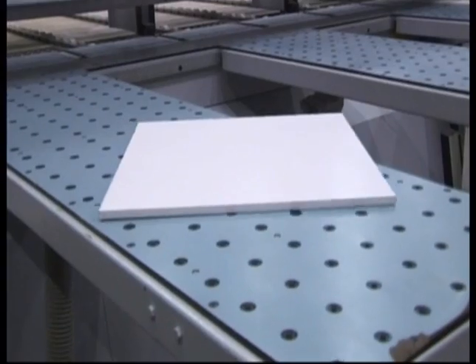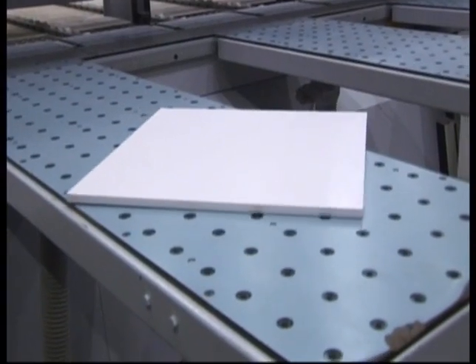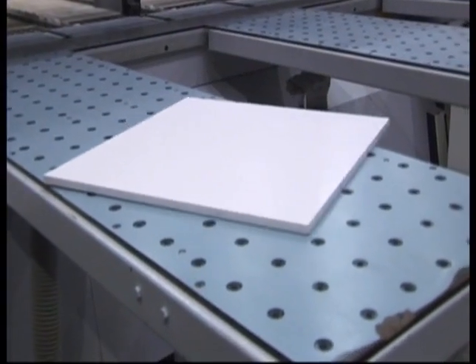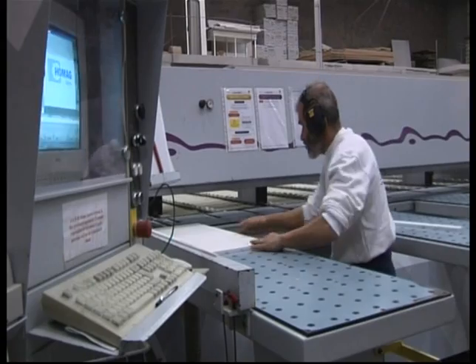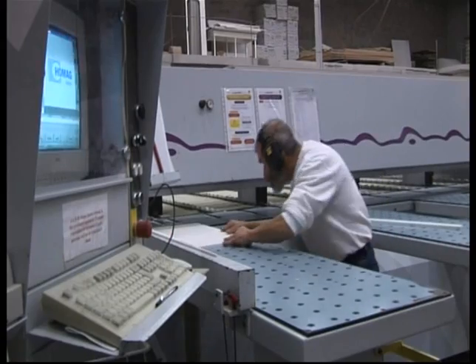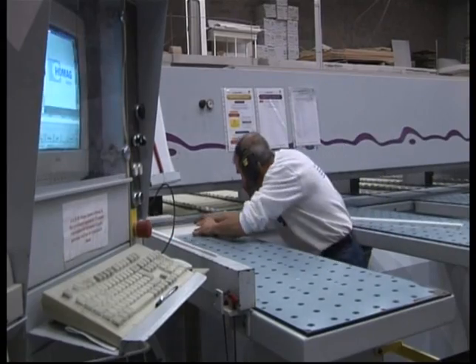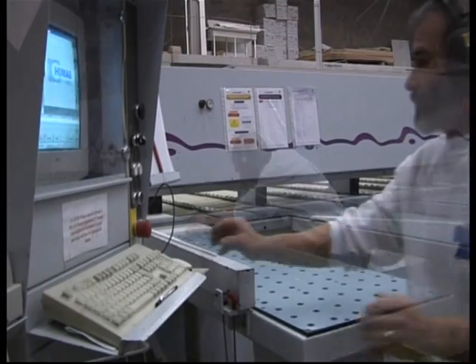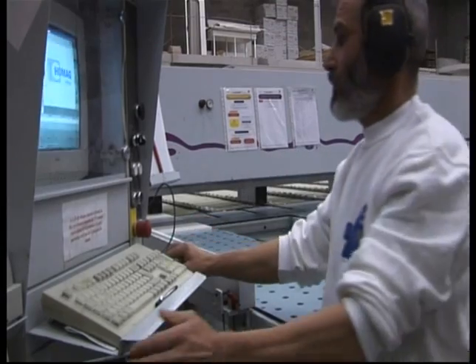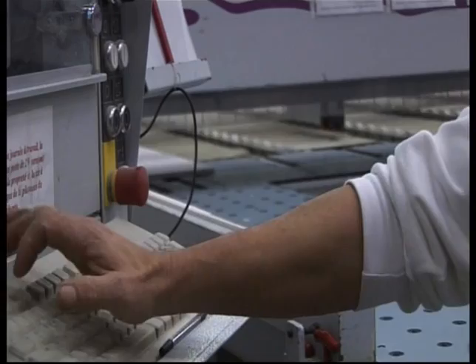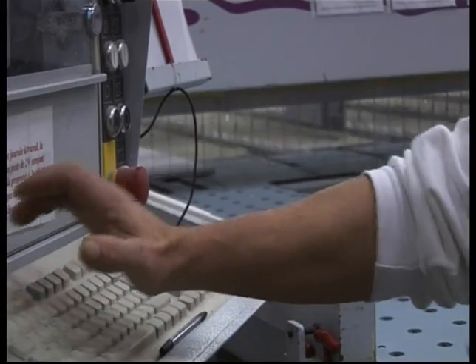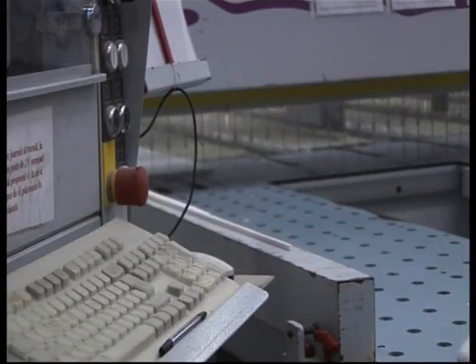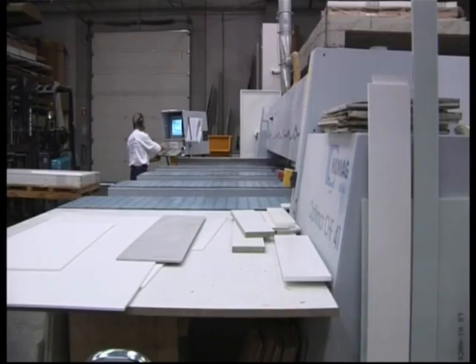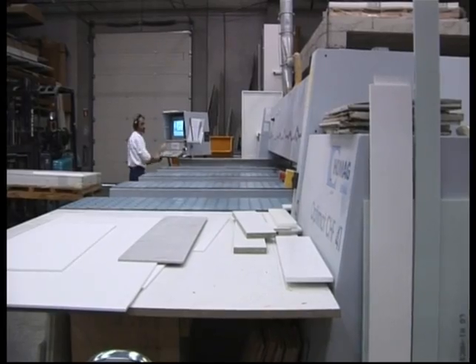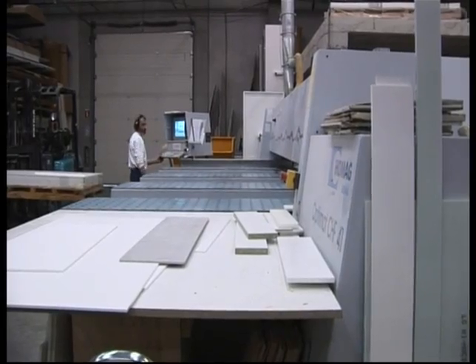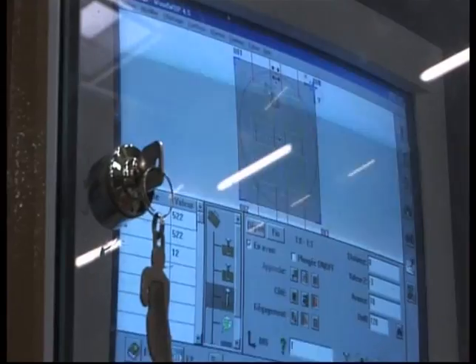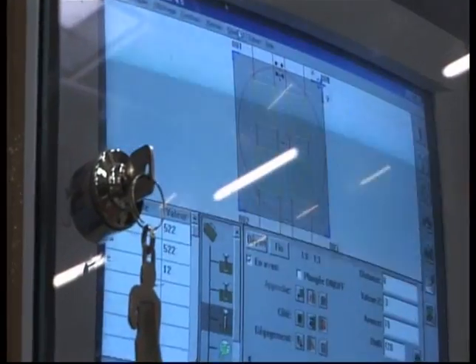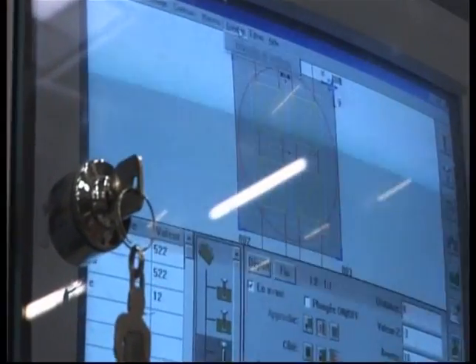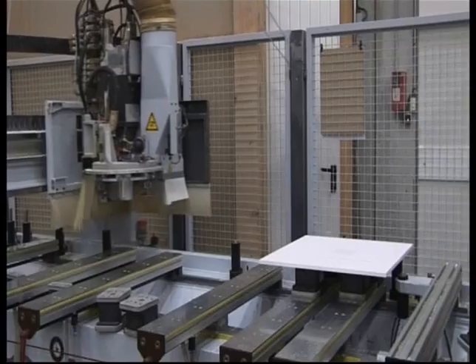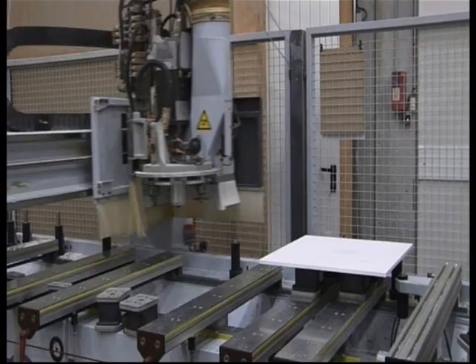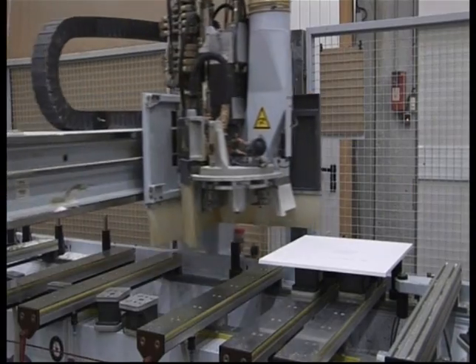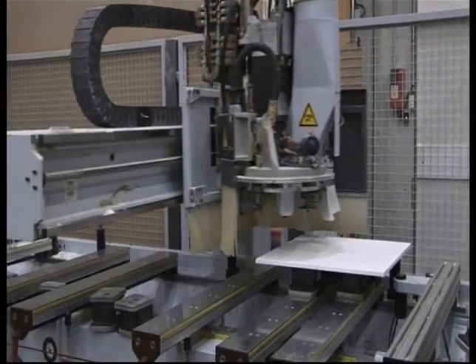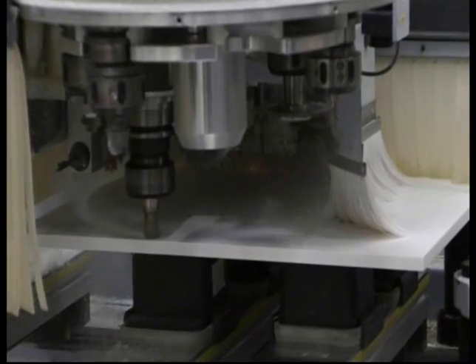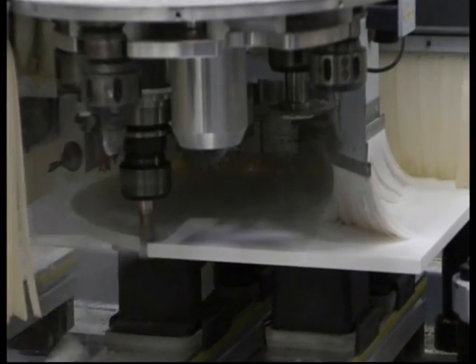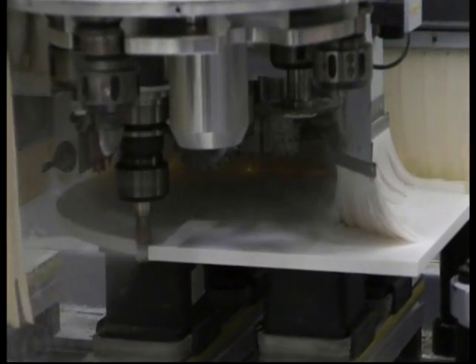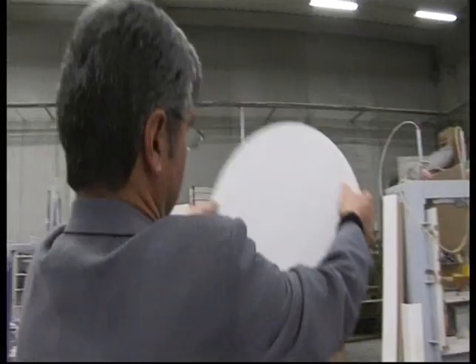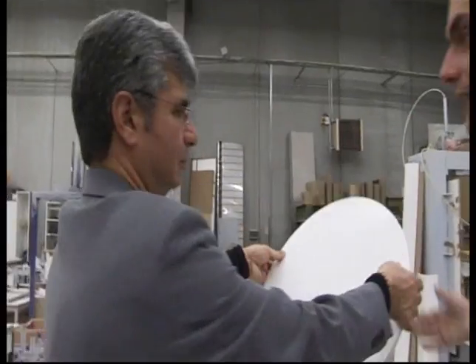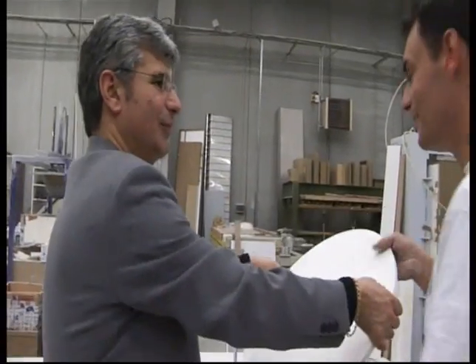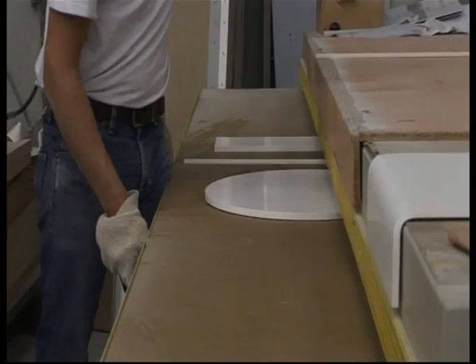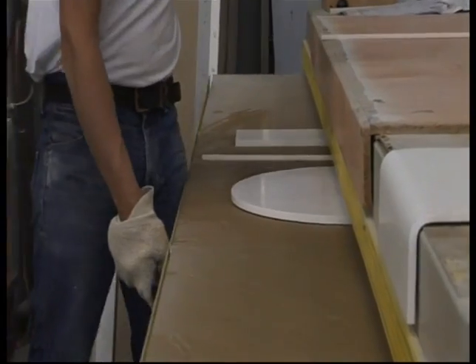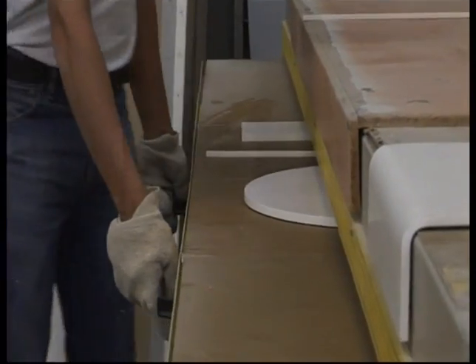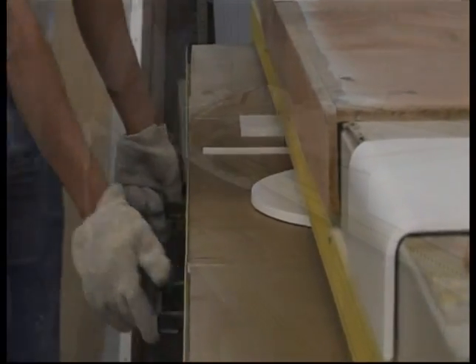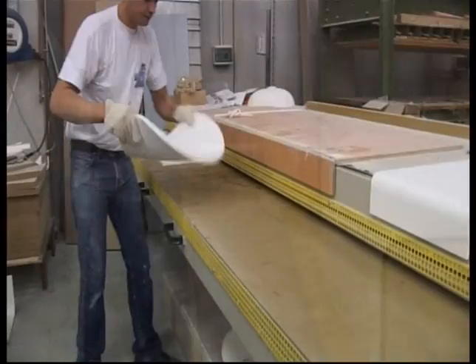LG HIMAX has a great many sinks, bowls and customized sinks in its range. A fabricator can also produce sinks to his own design from sheet material in his own workshop.